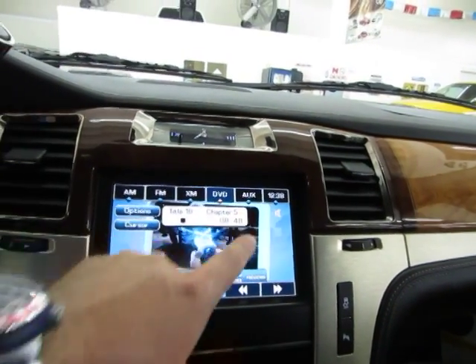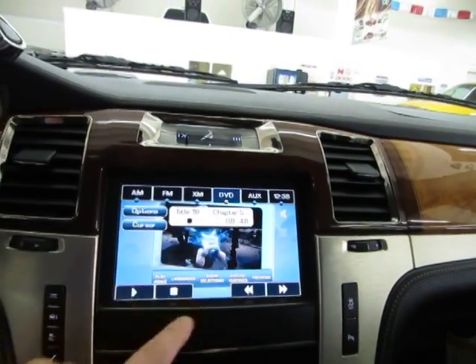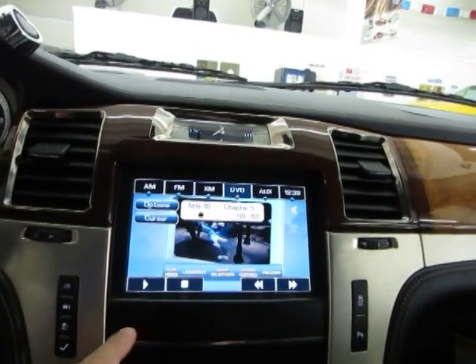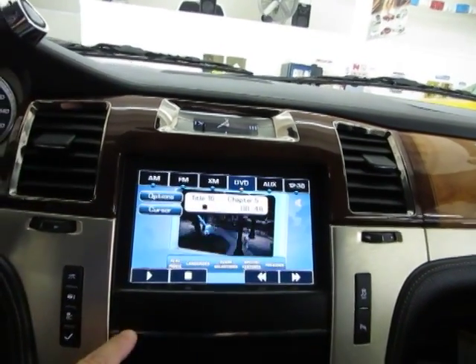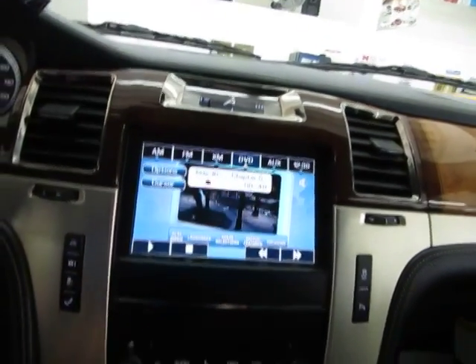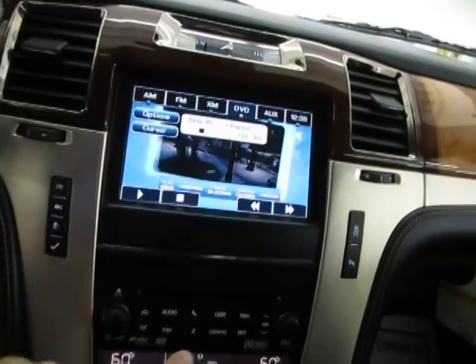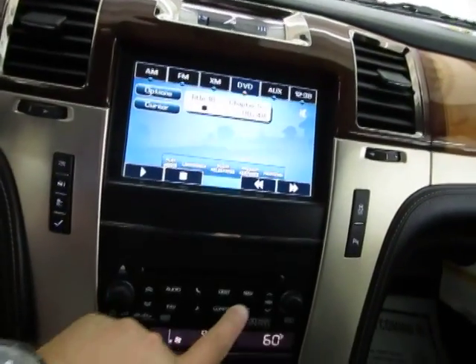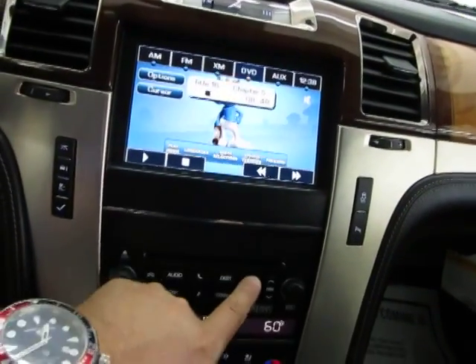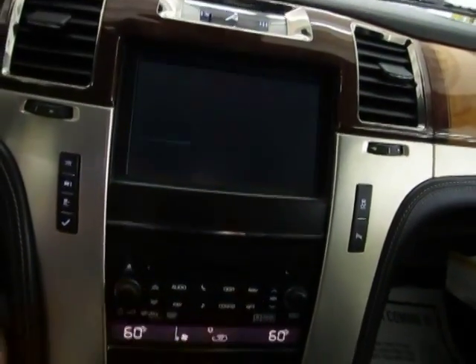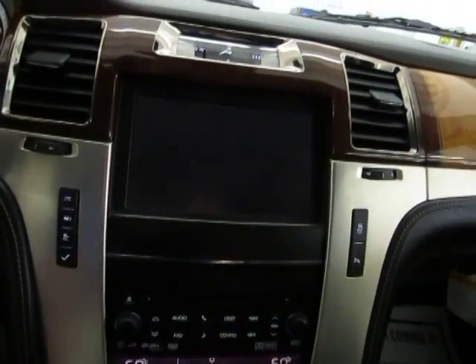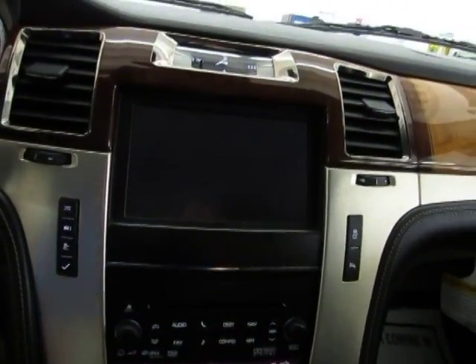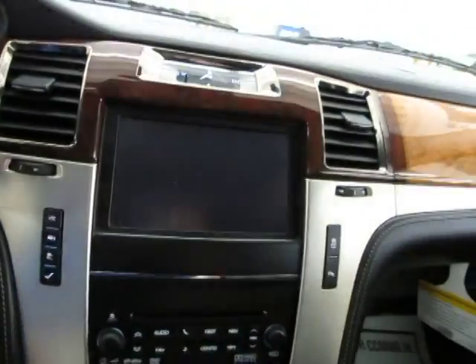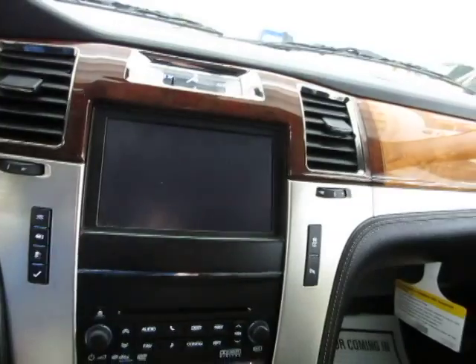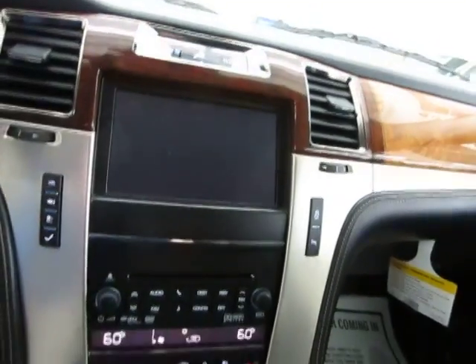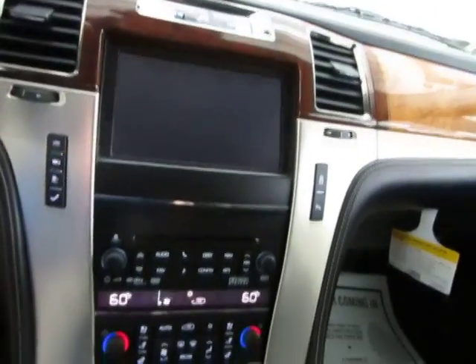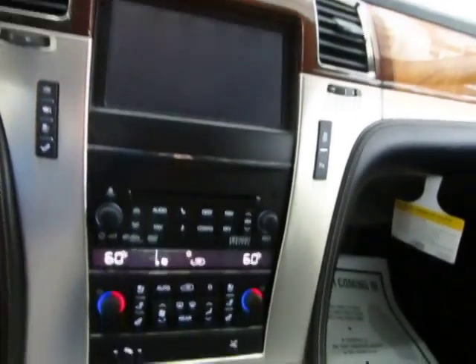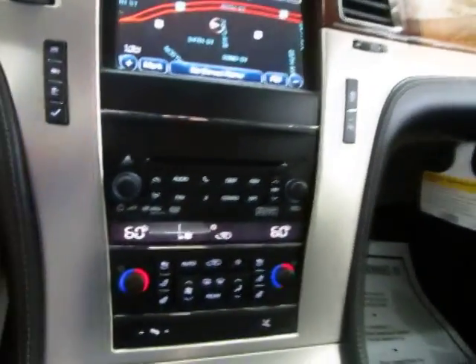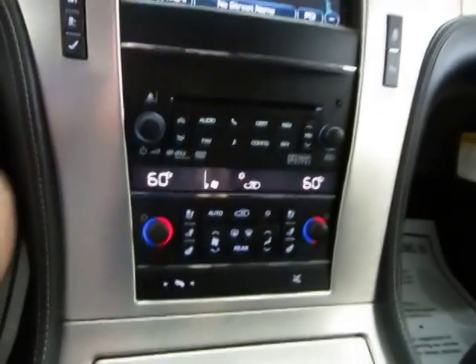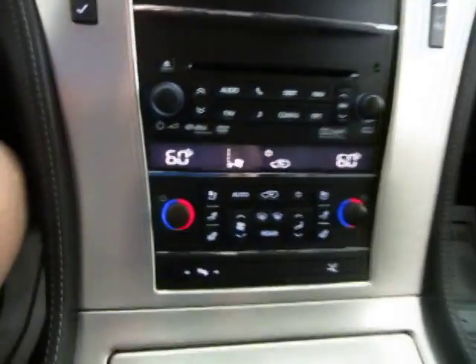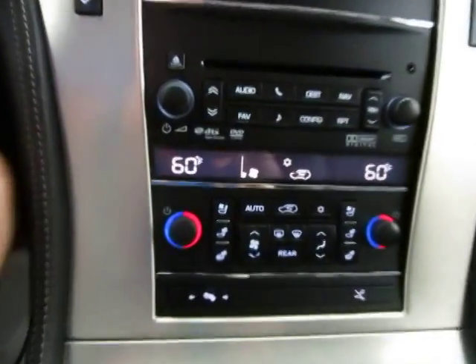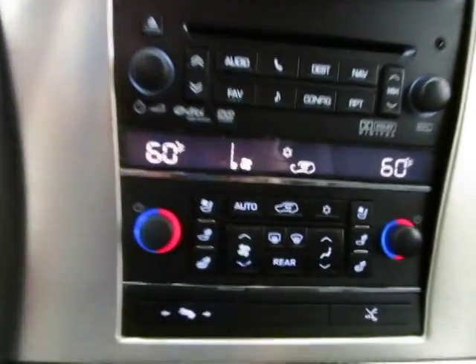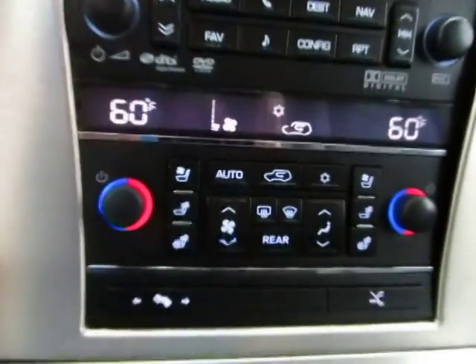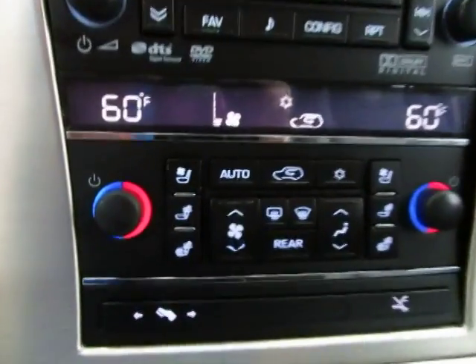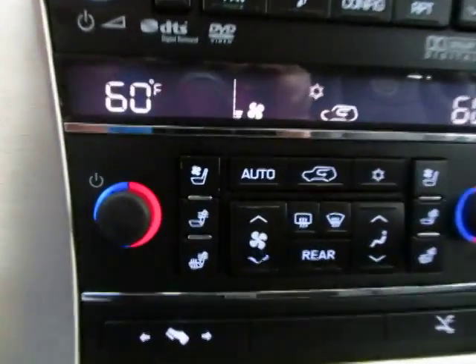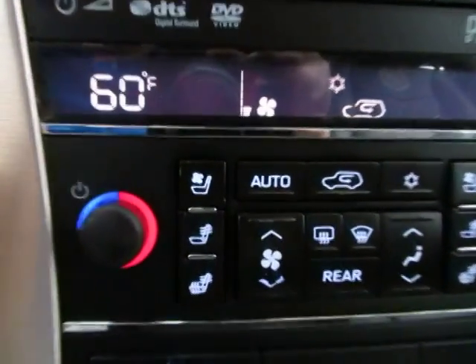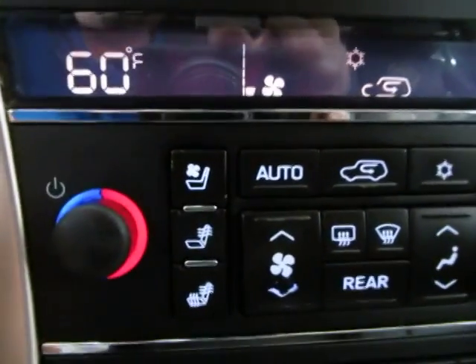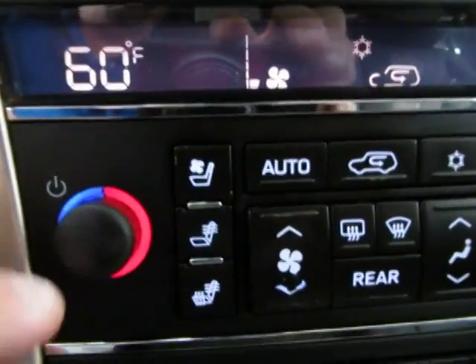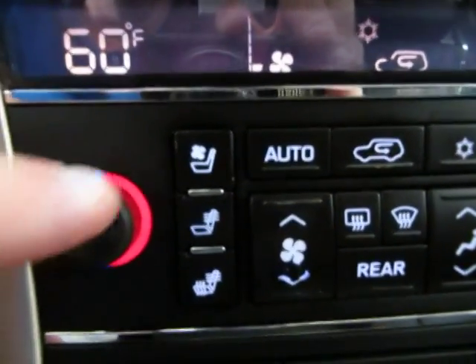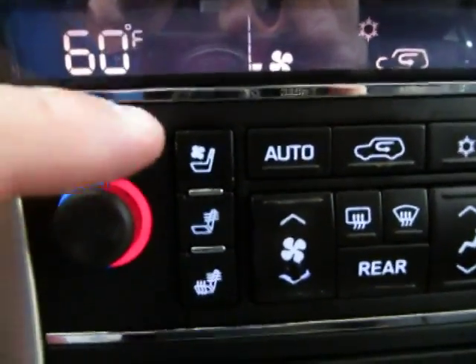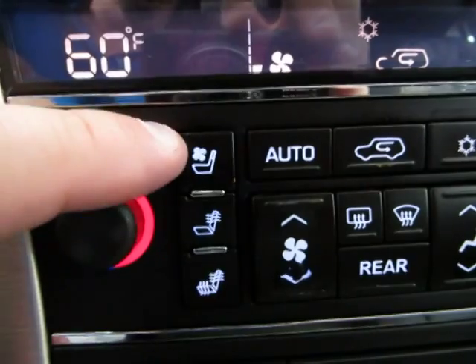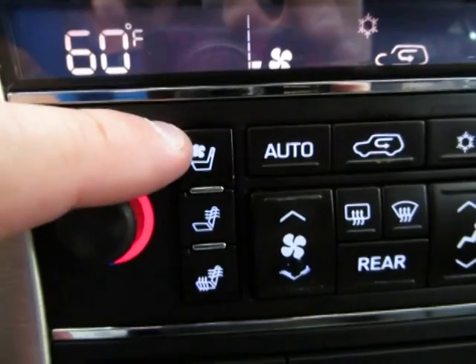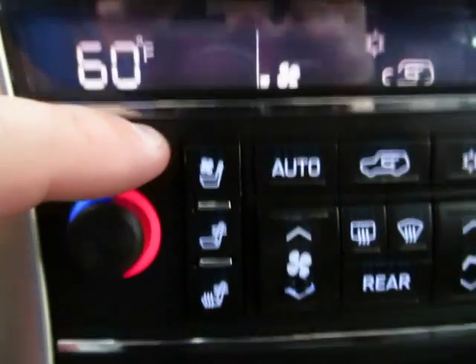Let me put this back onto the navigation. I've got tons of stuff to show you. Let's start off with the cool and heated seat options.